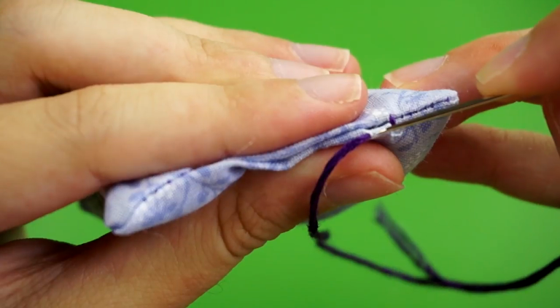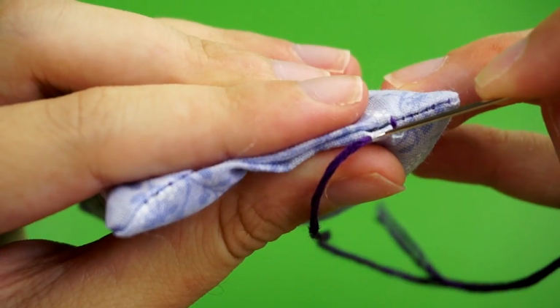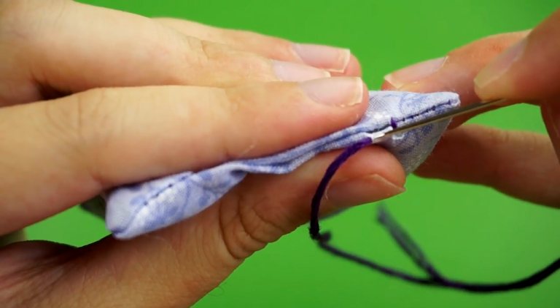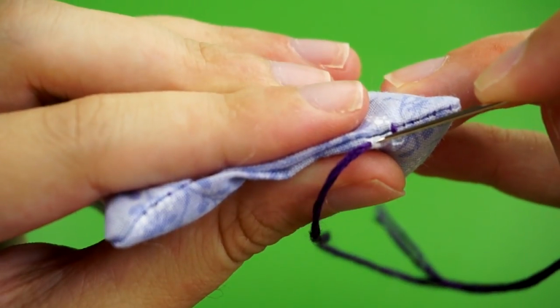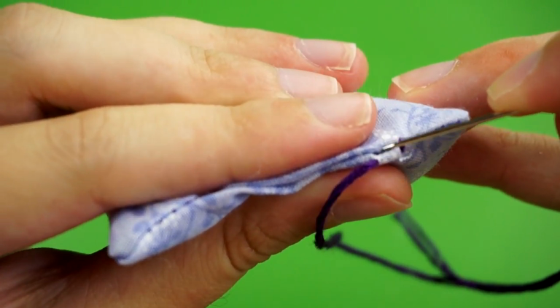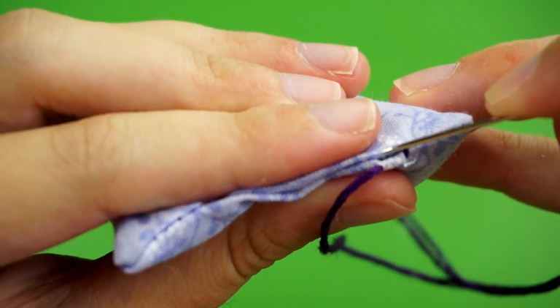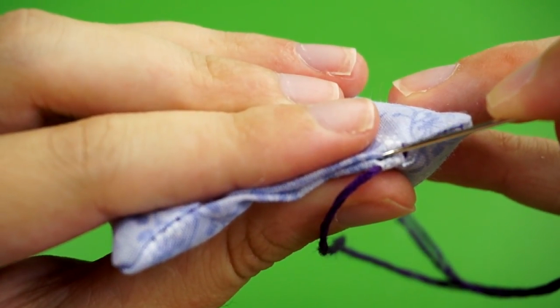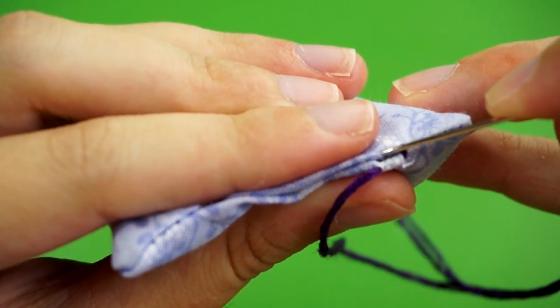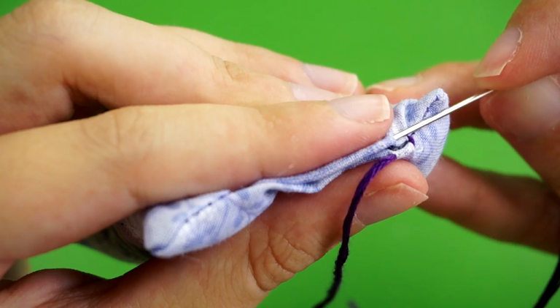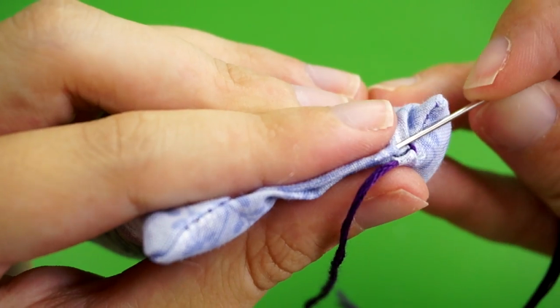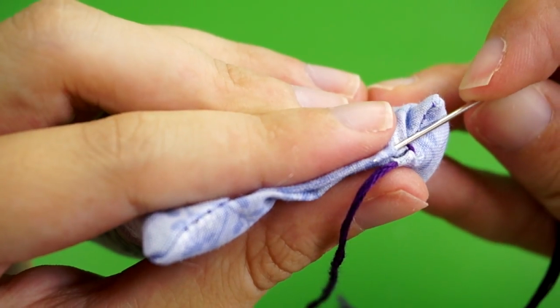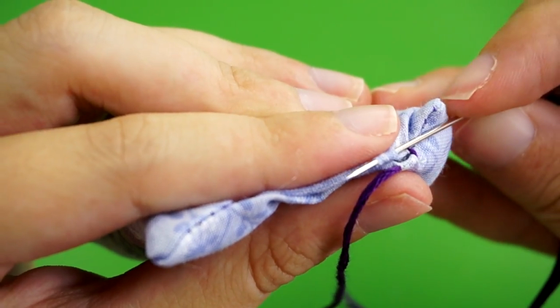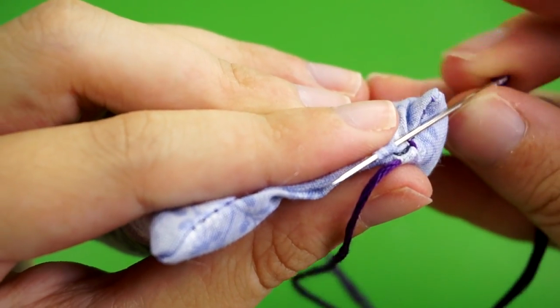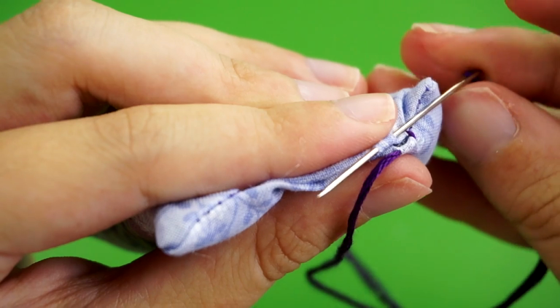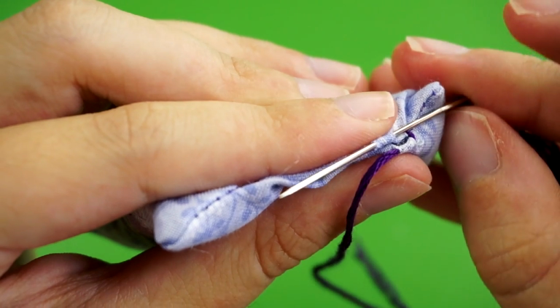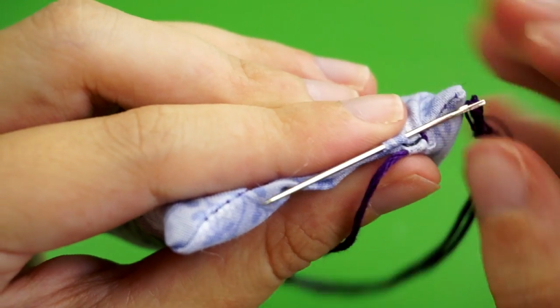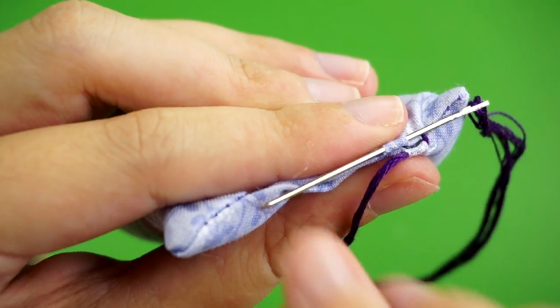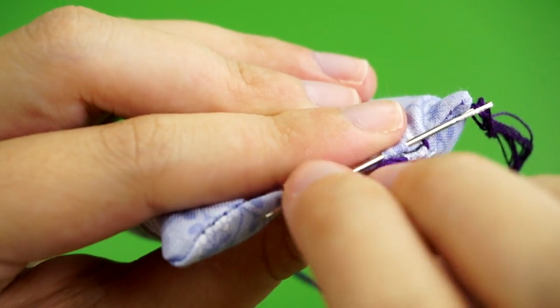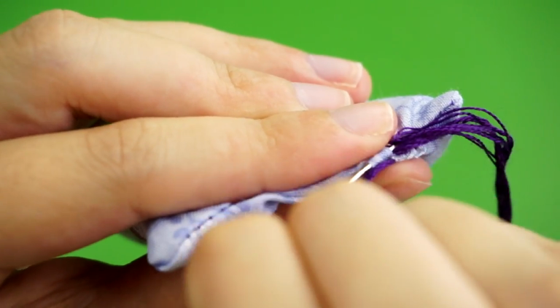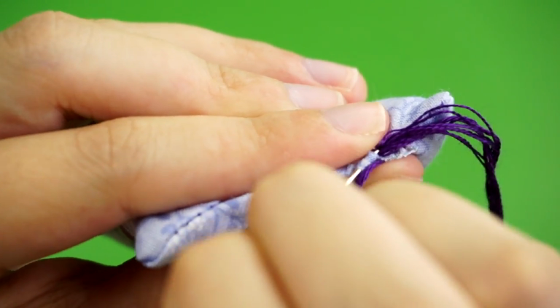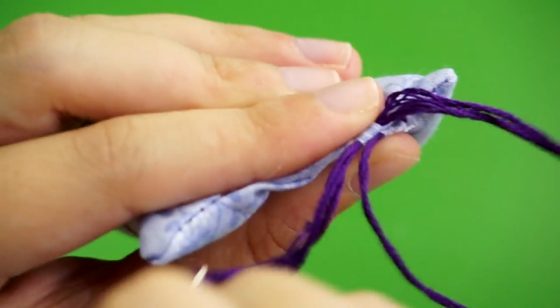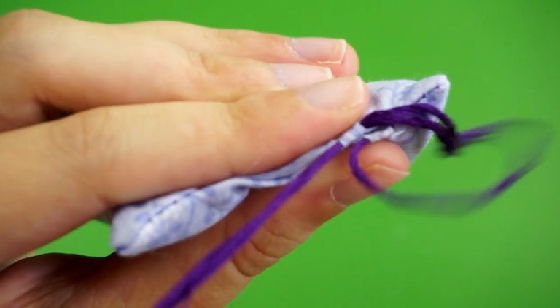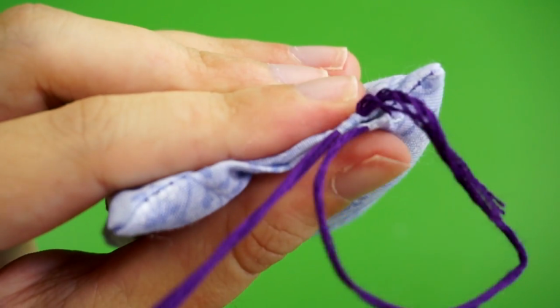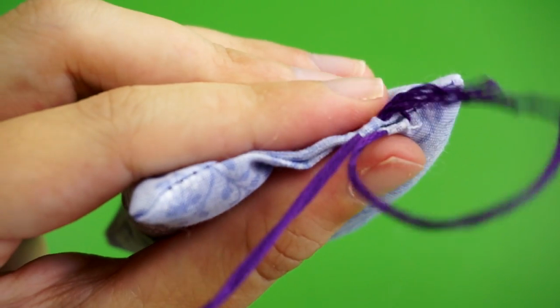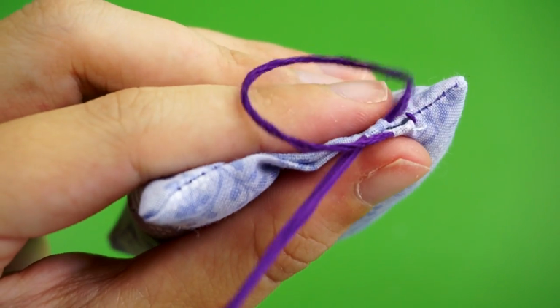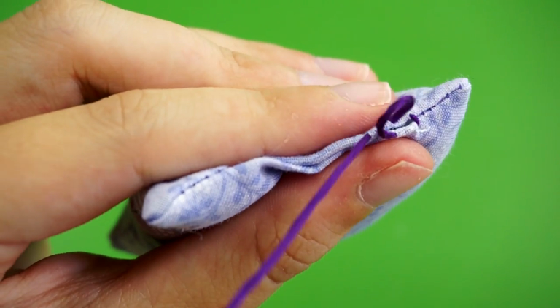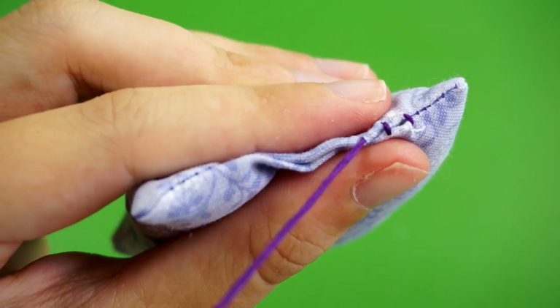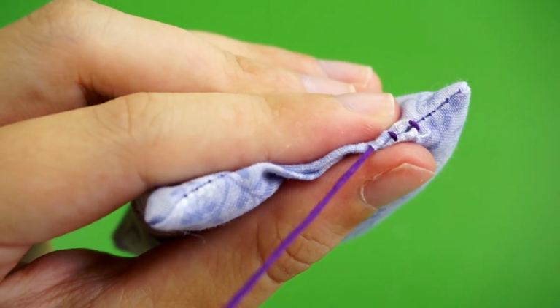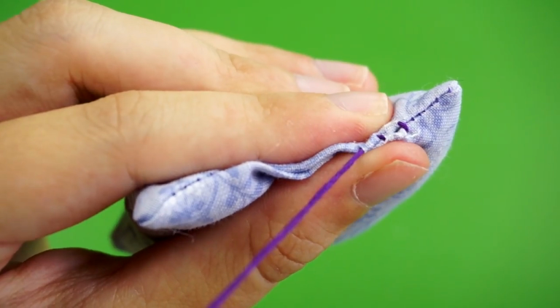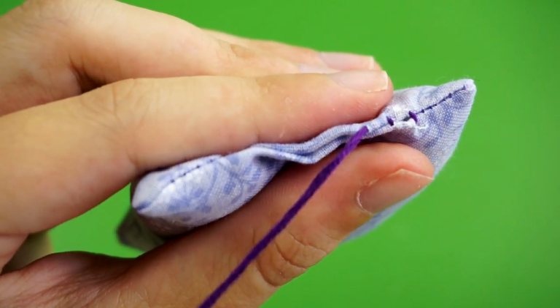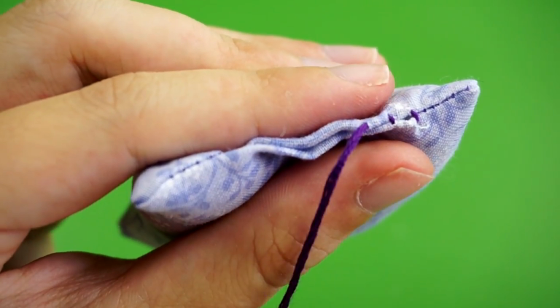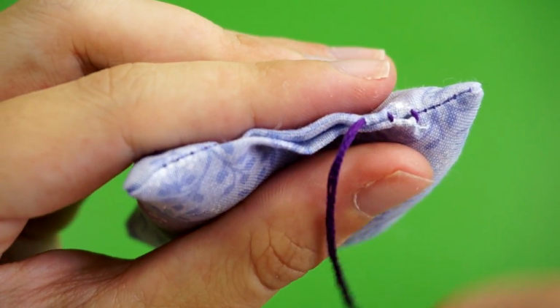For your second stitch, trace a line back across the gap, push your needle into the opposite folded edge, slide it to the left, and back out along that fold like you did before. Pull the thread through, give it a tug, and there you go.